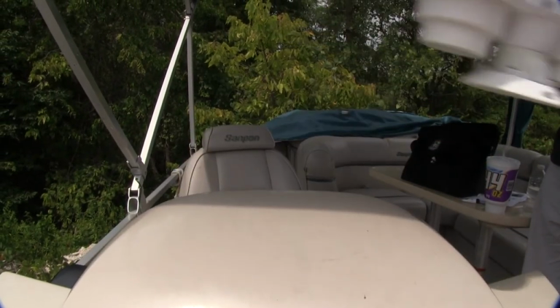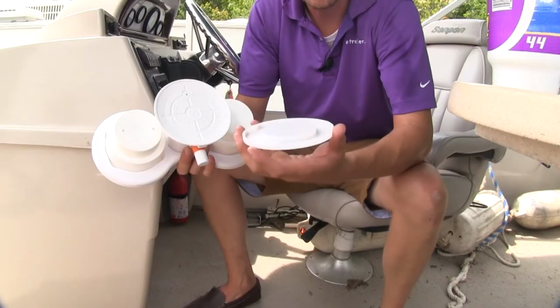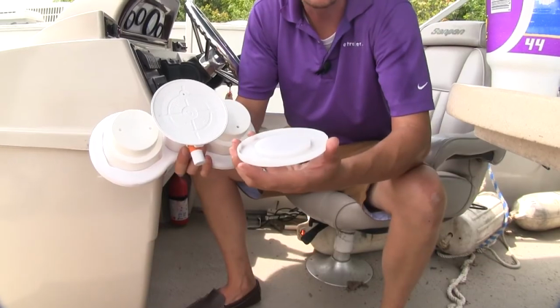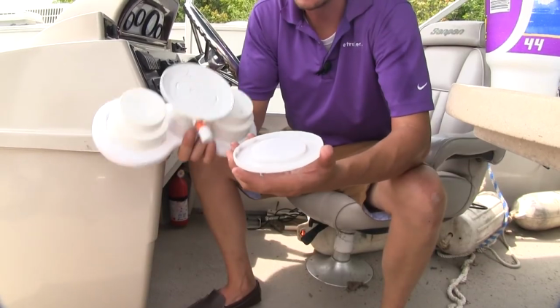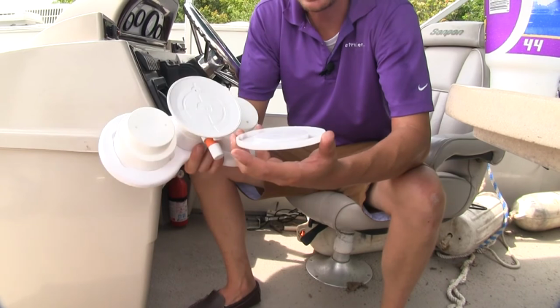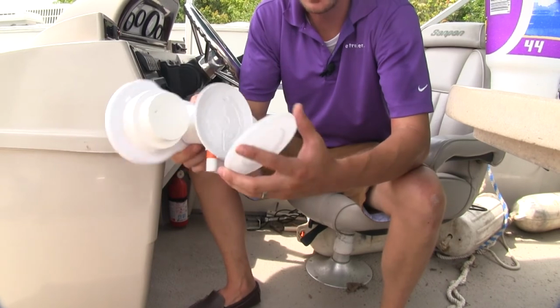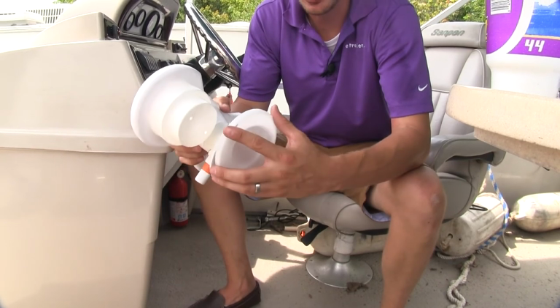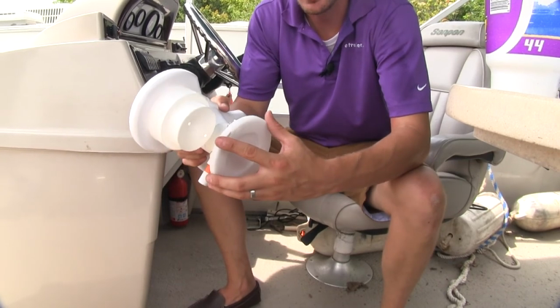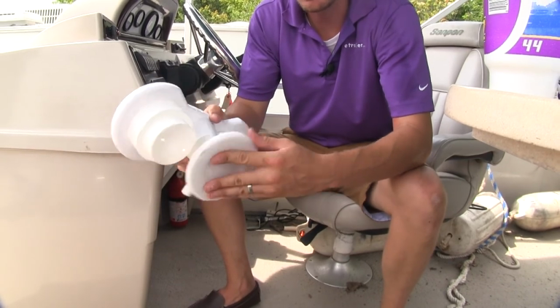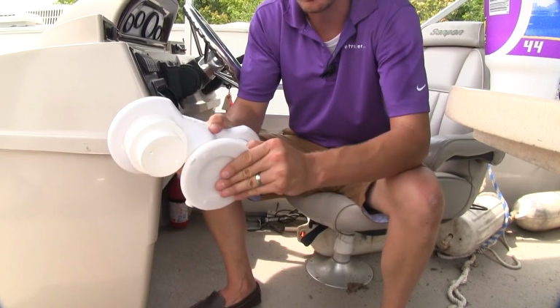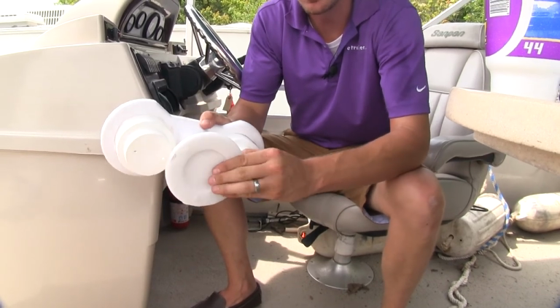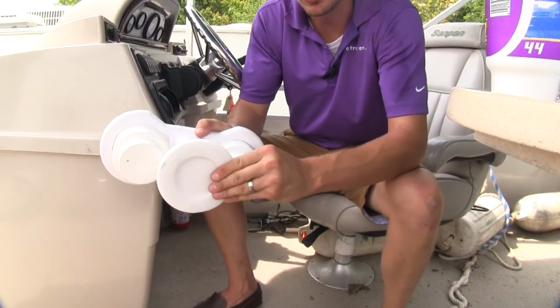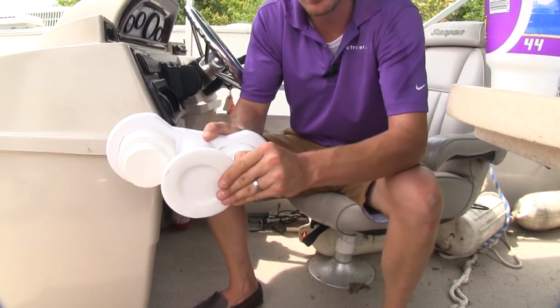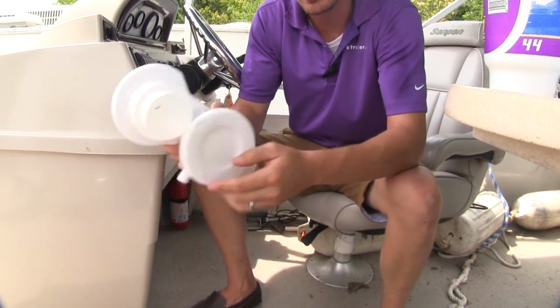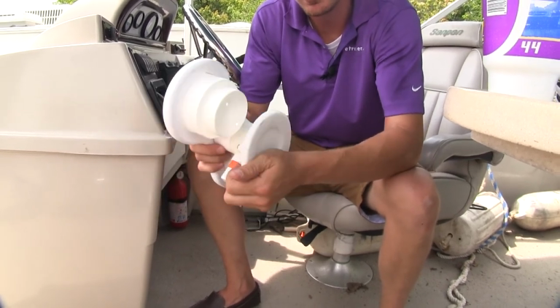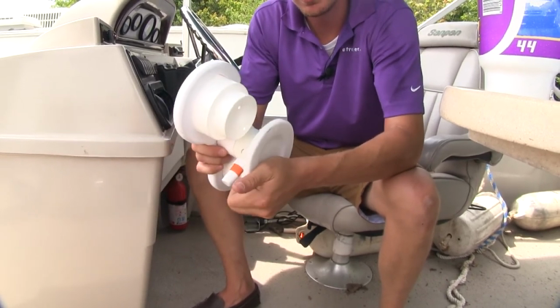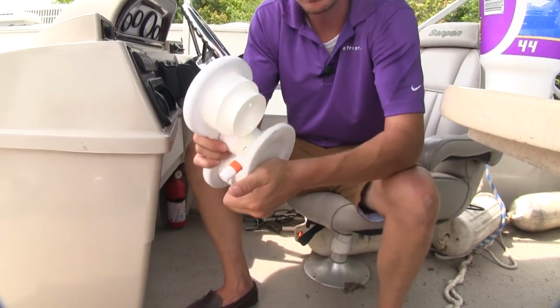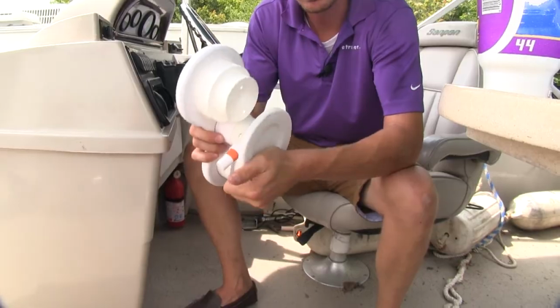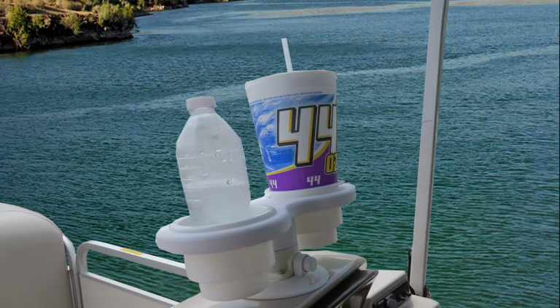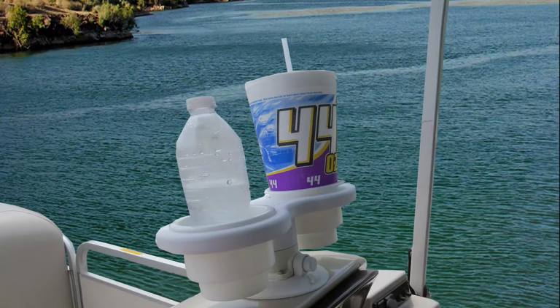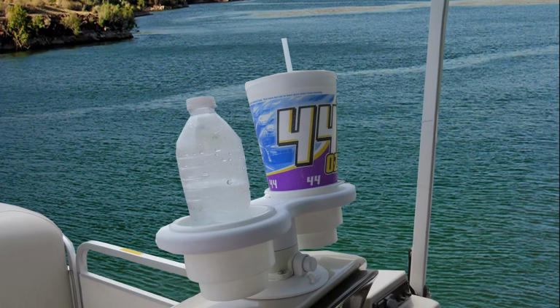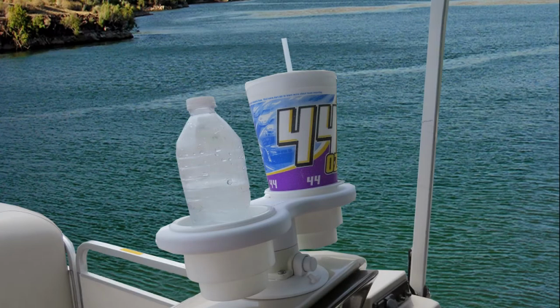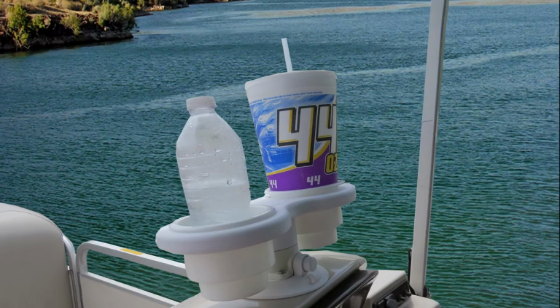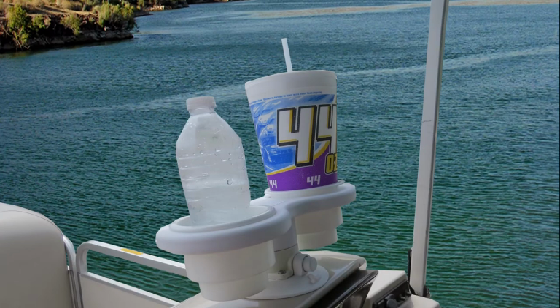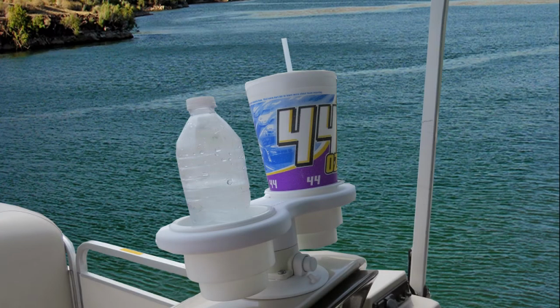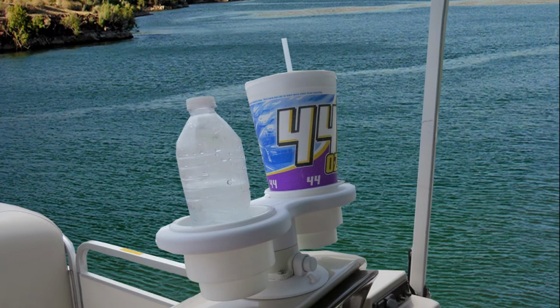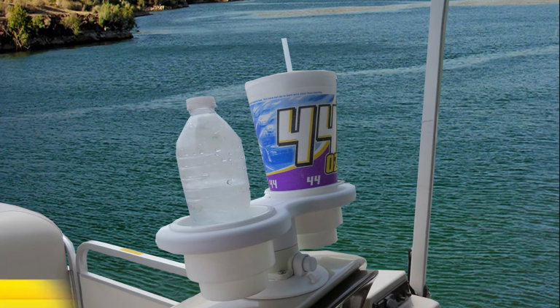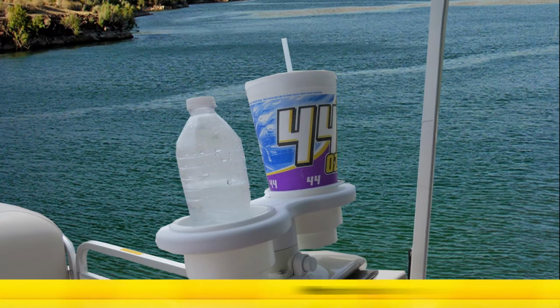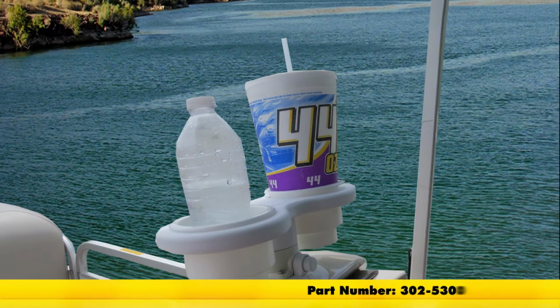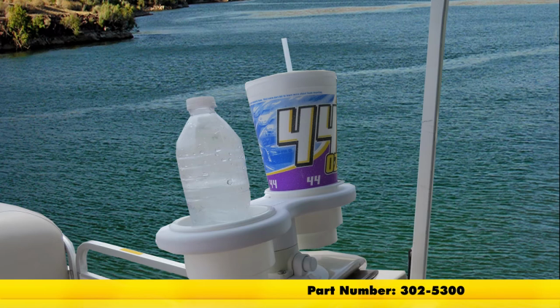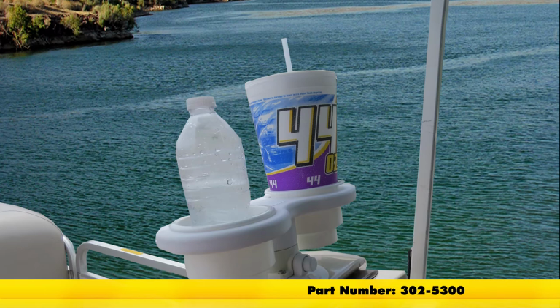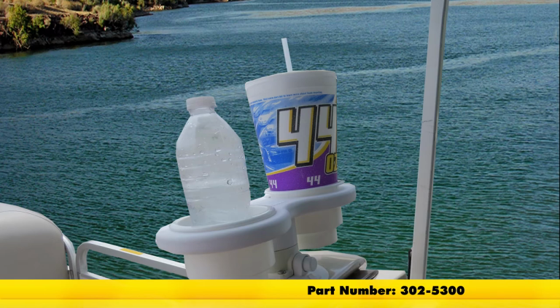It comes with a cover to protect our vacuum cup when not in use — it simply snaps on. And that's going to complete our look at the Sea Sucker Horizontal 2-Cup Holder, part number 302-5300.